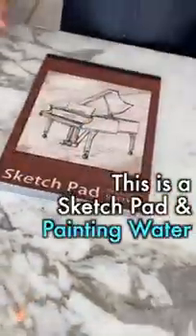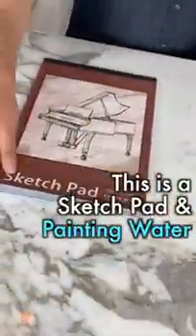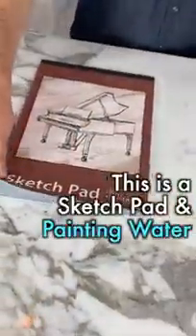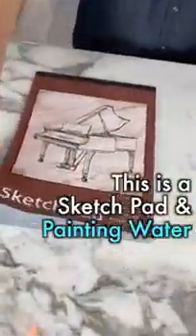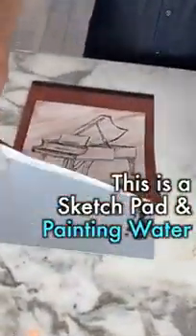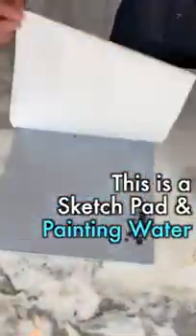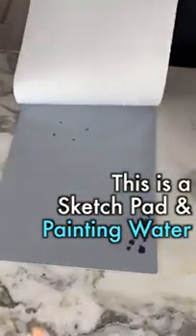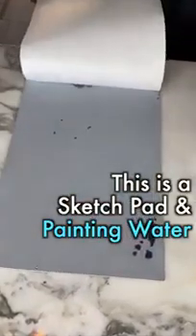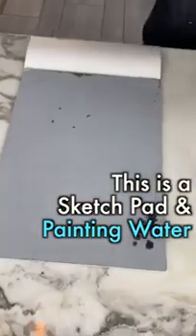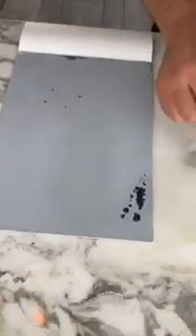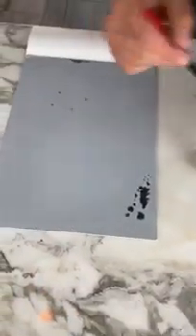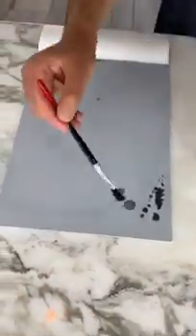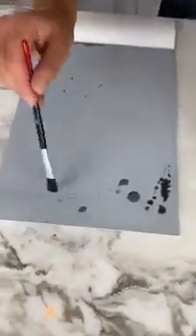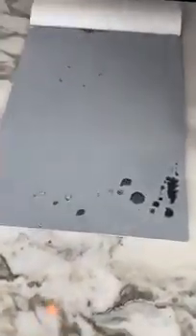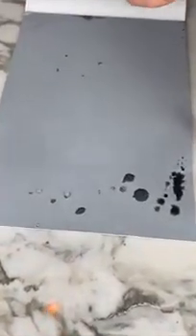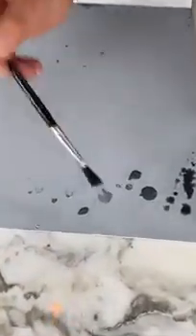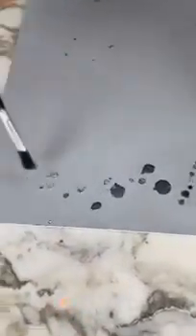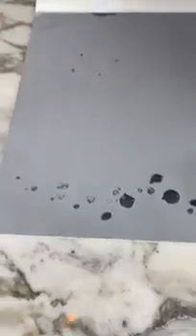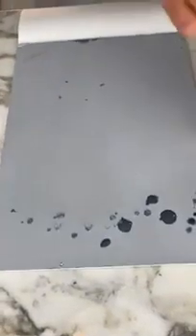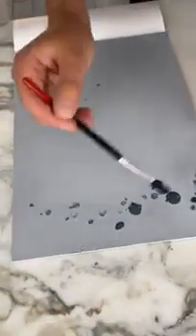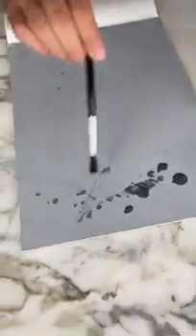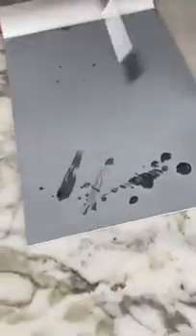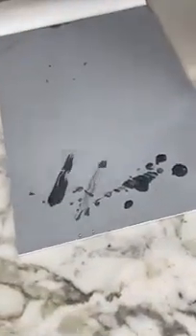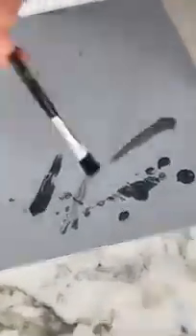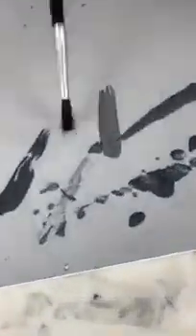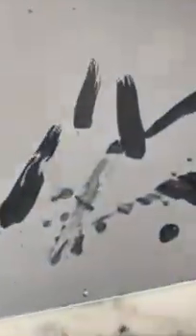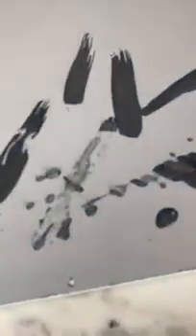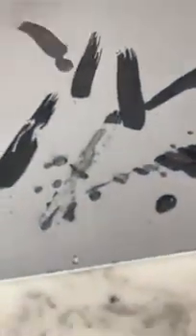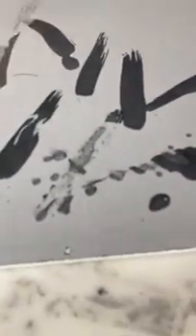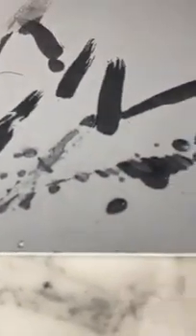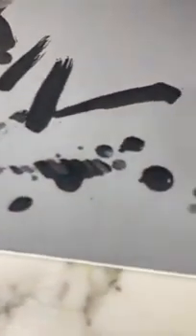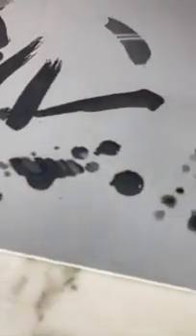This is a sketch pad and this is special water. You can see it sort of drips on there and it doesn't completely go onto the paper. It allows you to paint in a special way that looks like this.